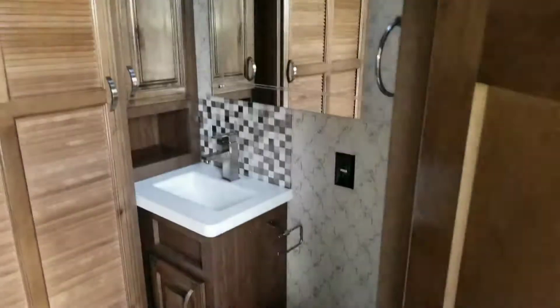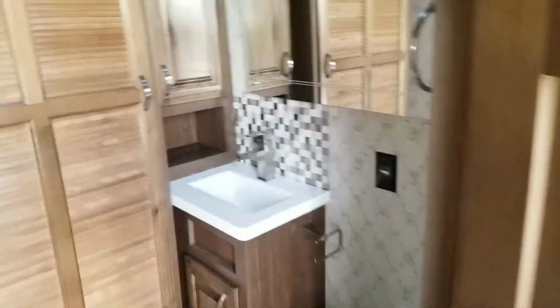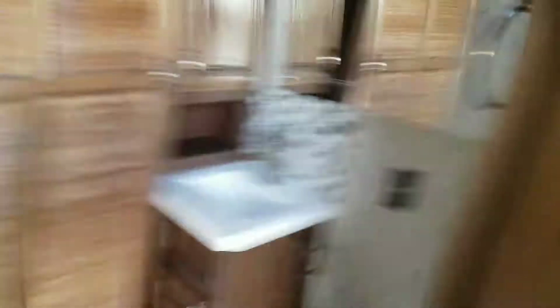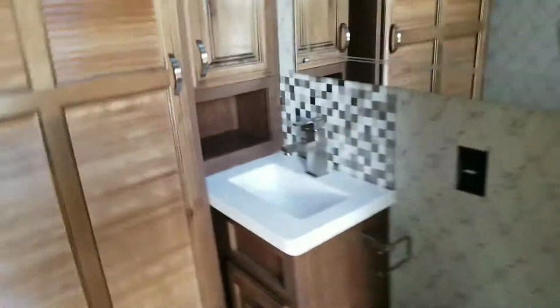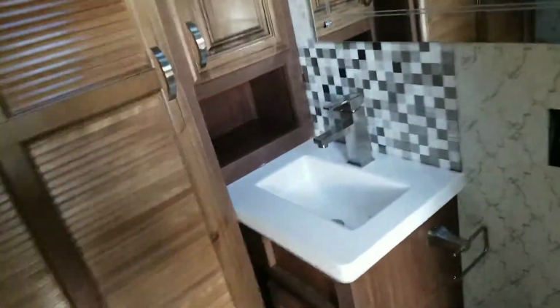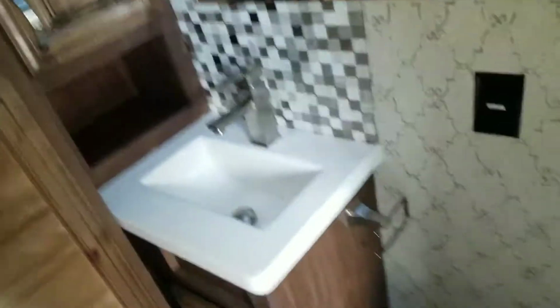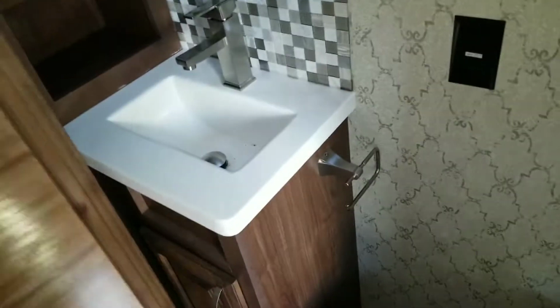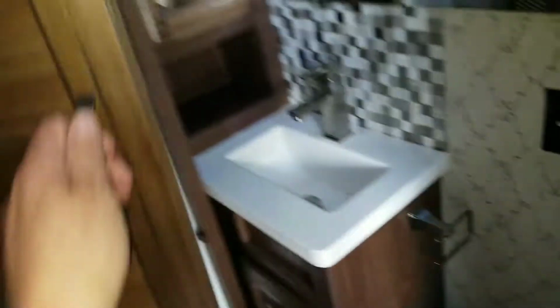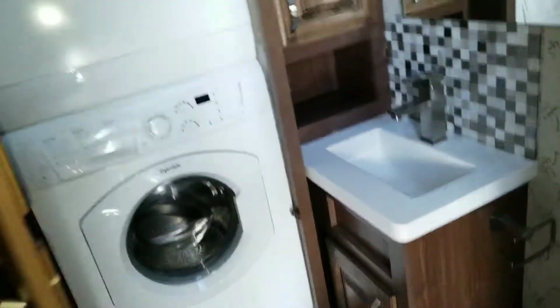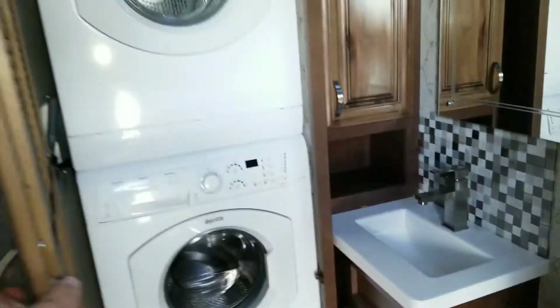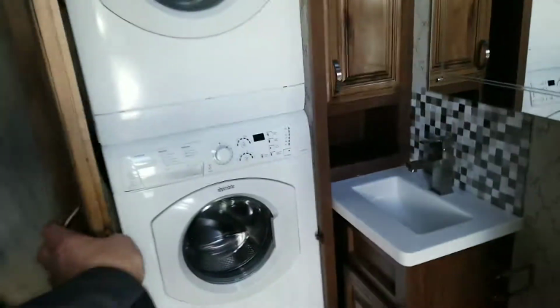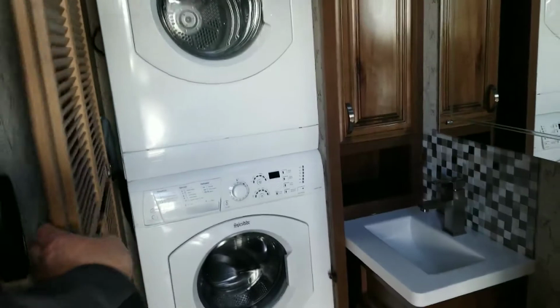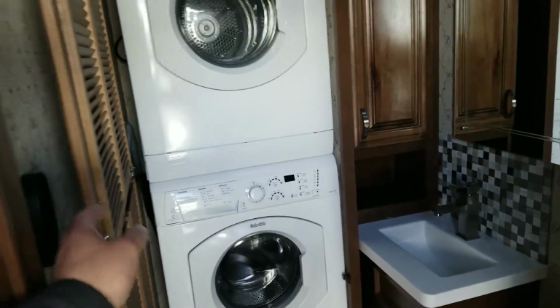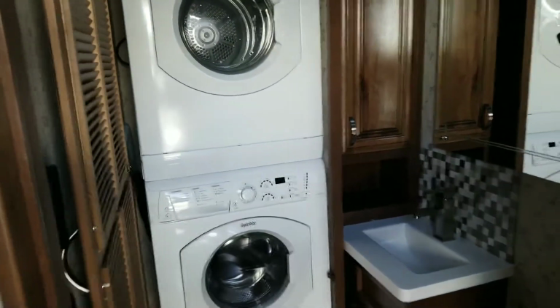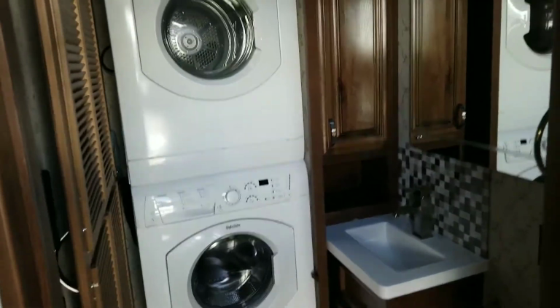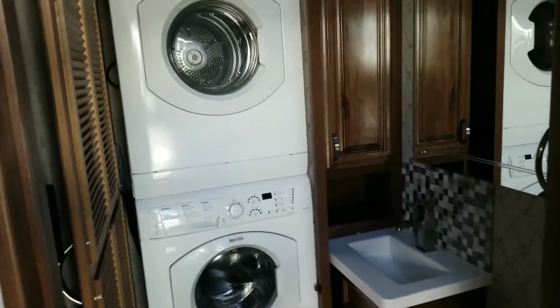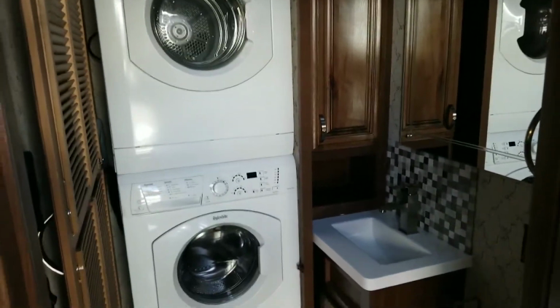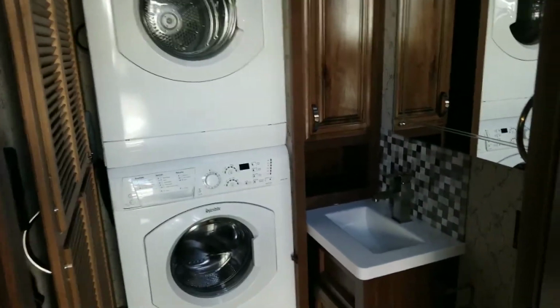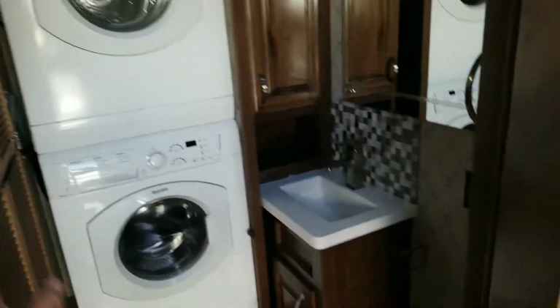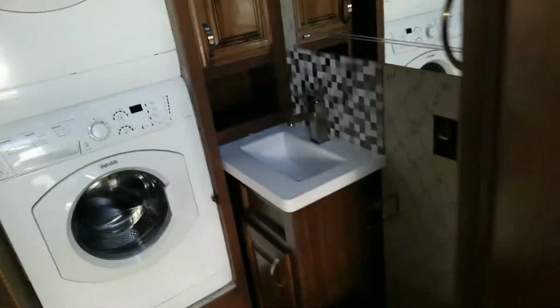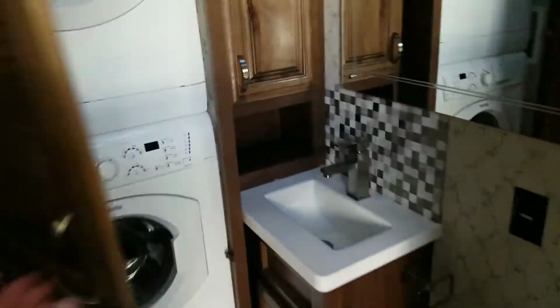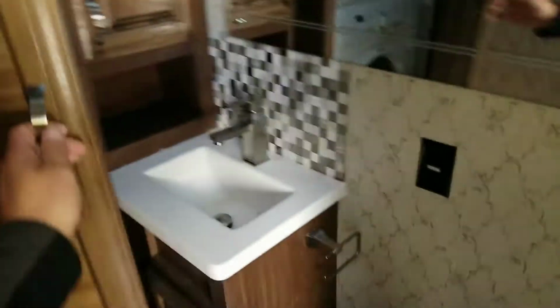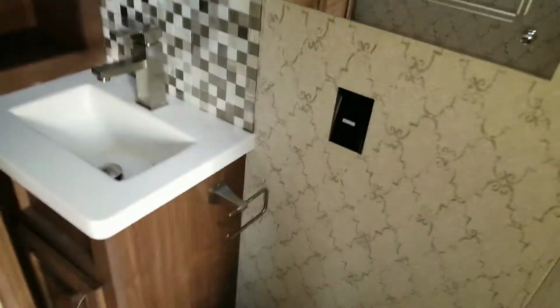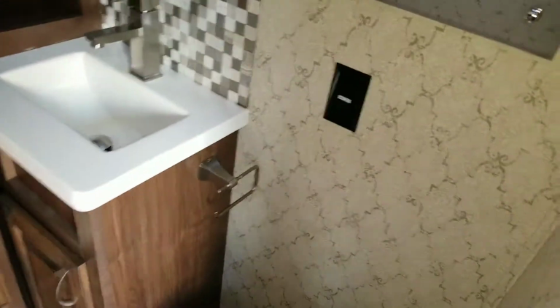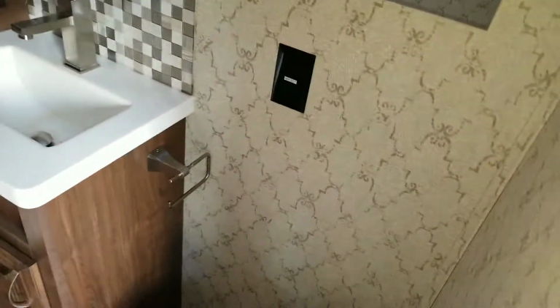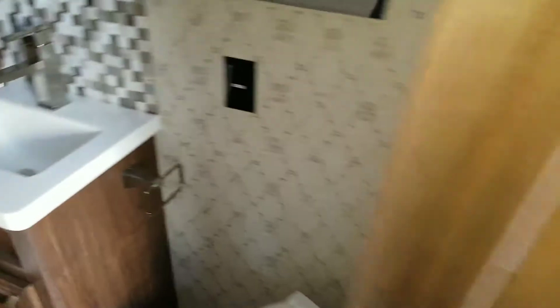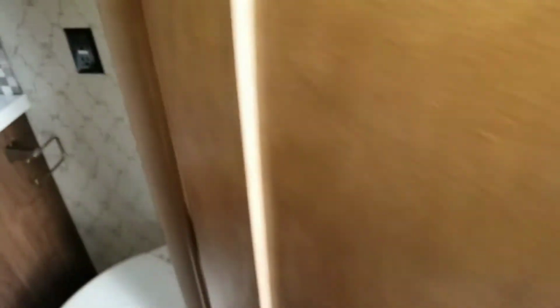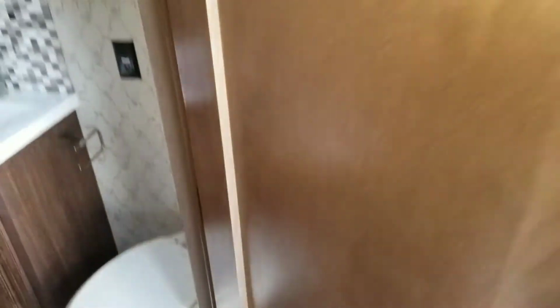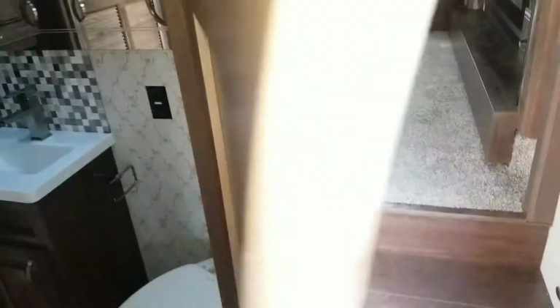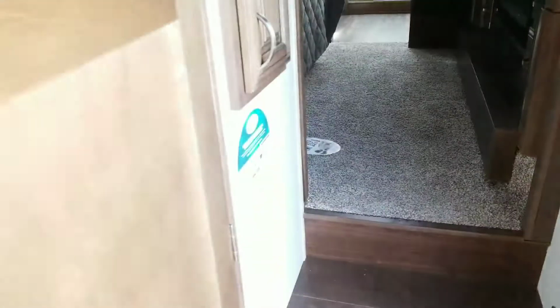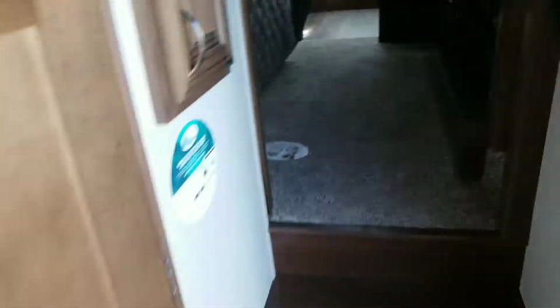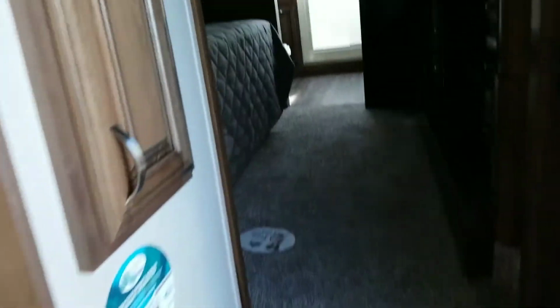And of course here in the half bath, you've got your Splendide washer and dryer stackable. Lots of storage in the second bathroom, with the bigger porcelain toilet.